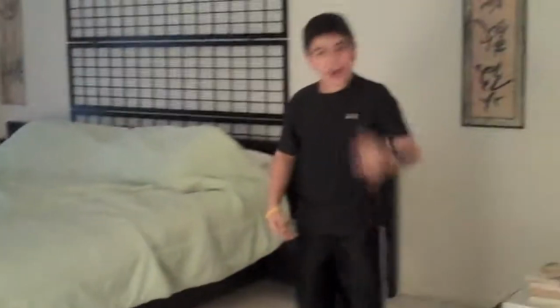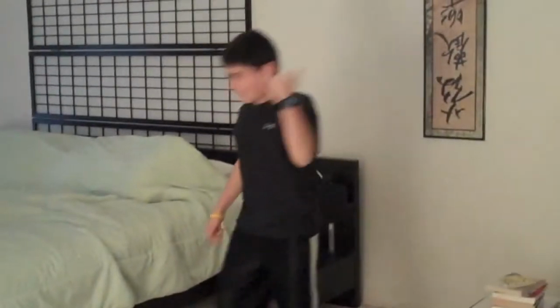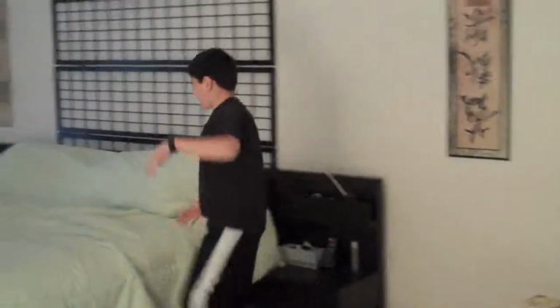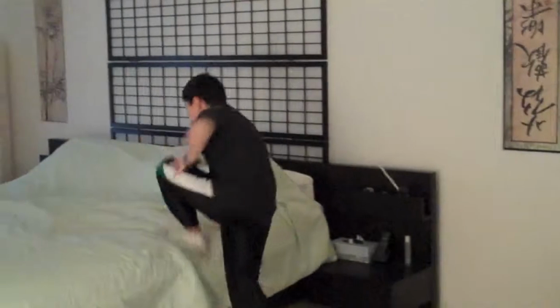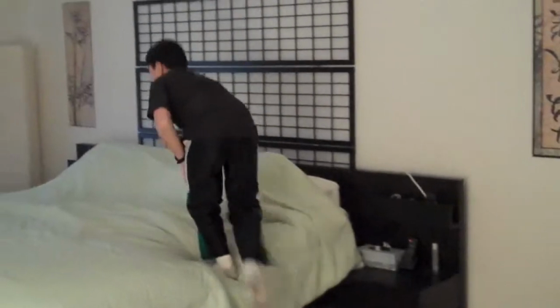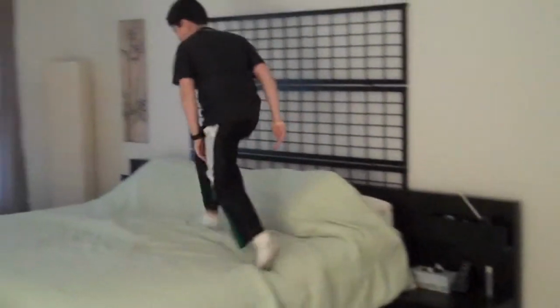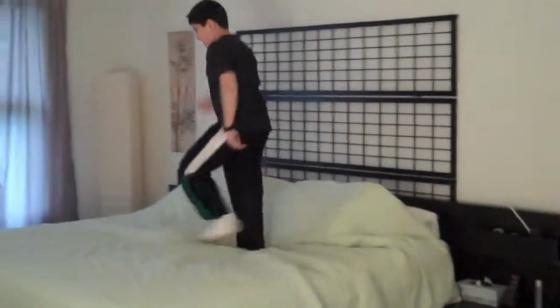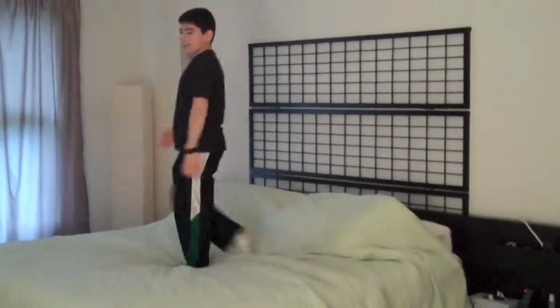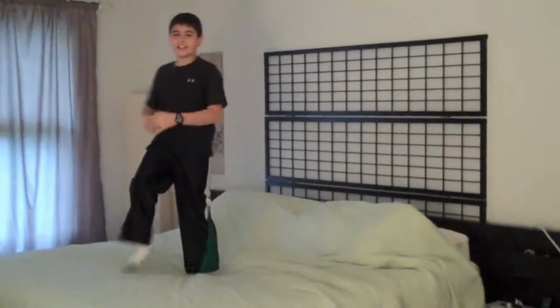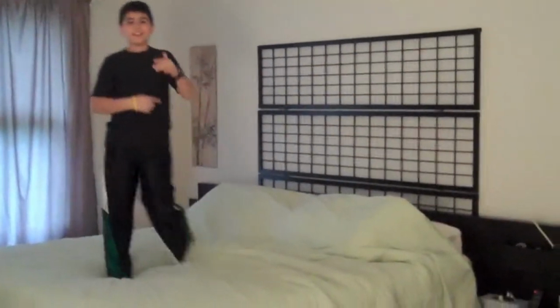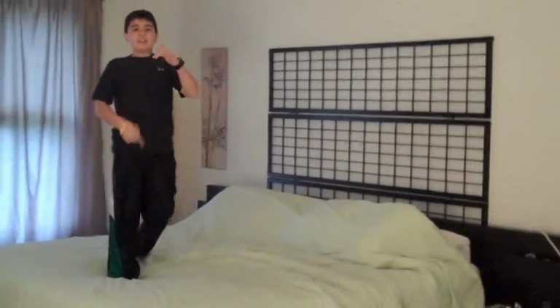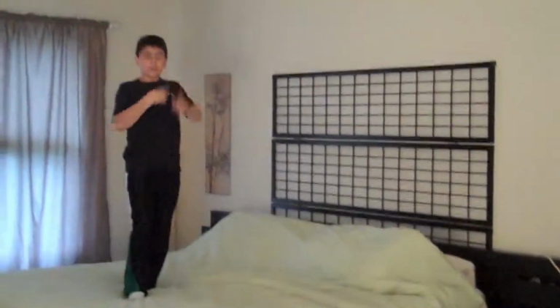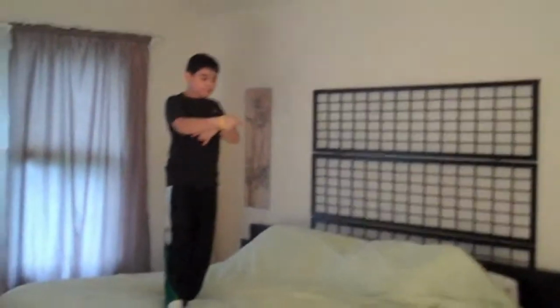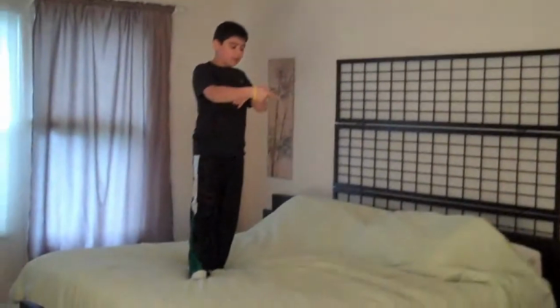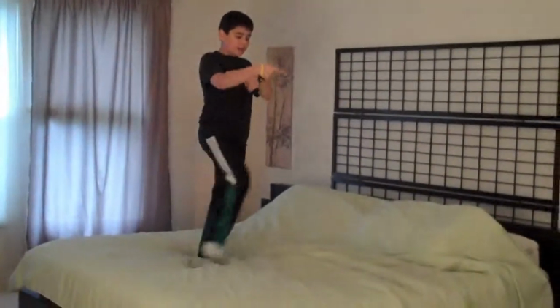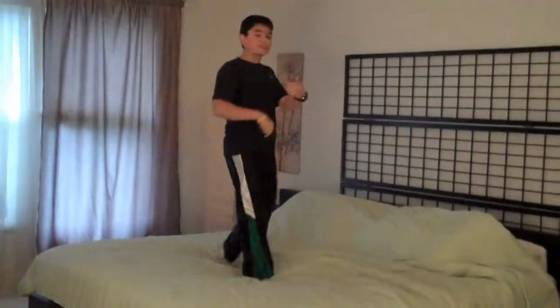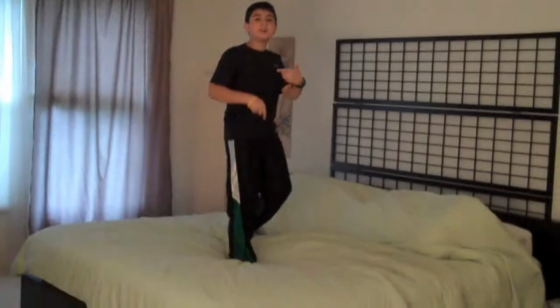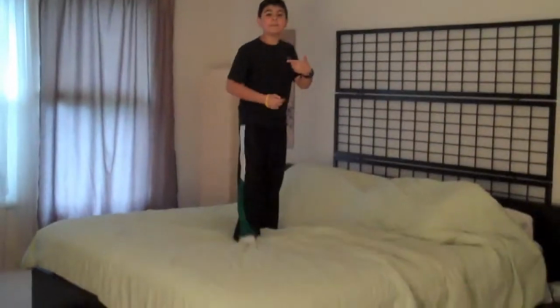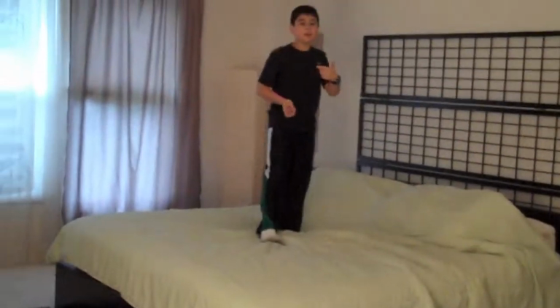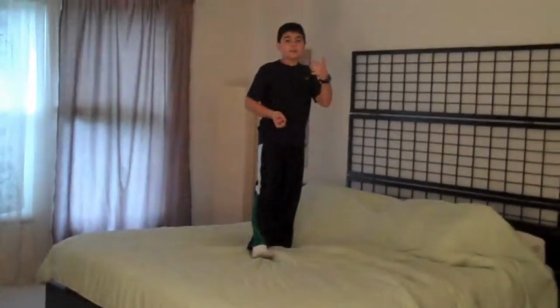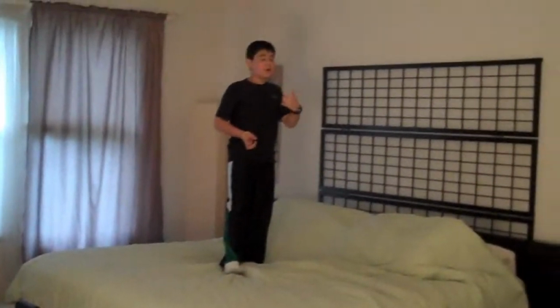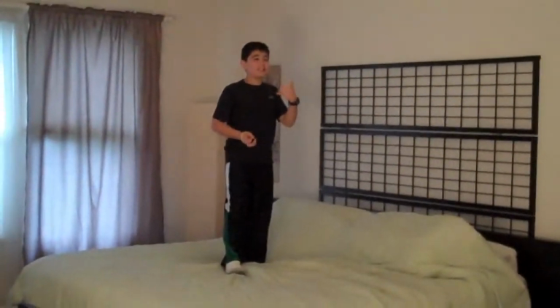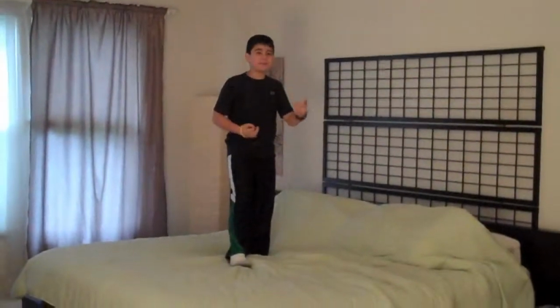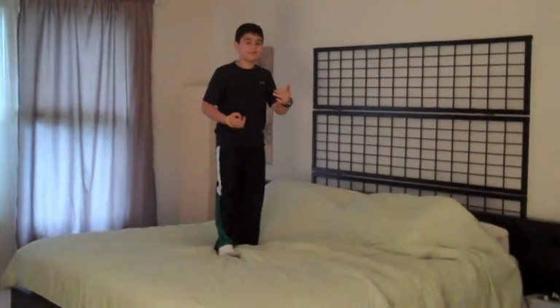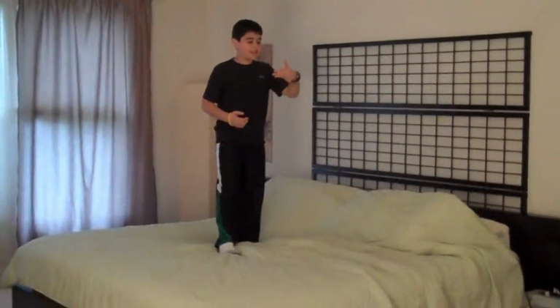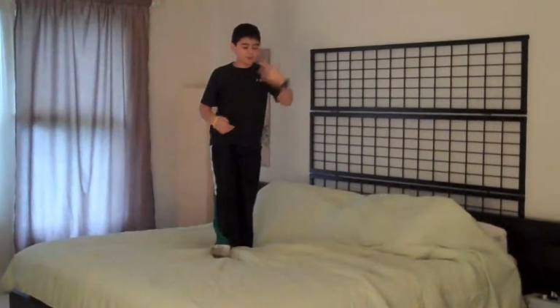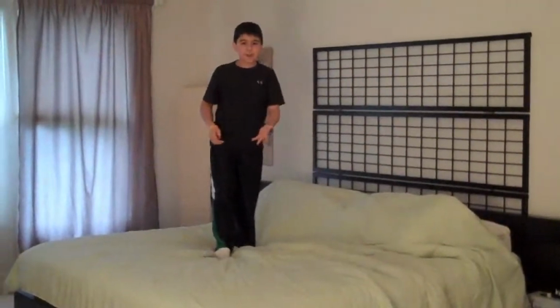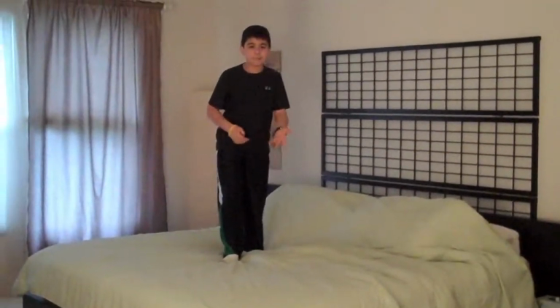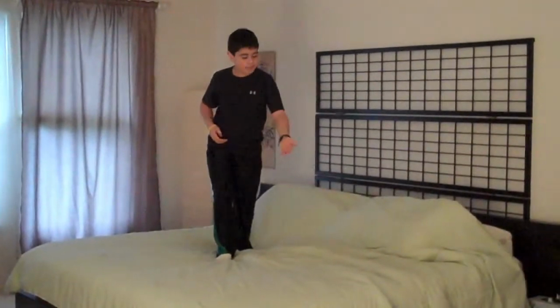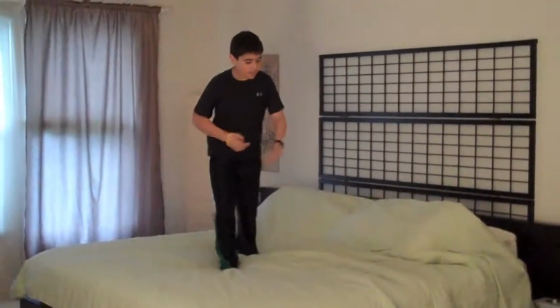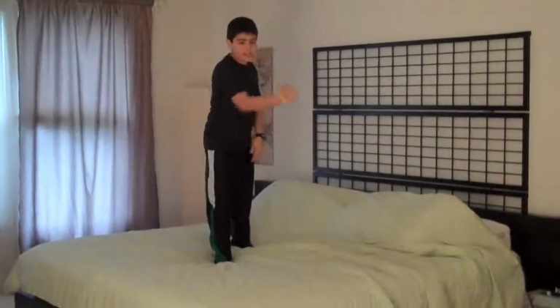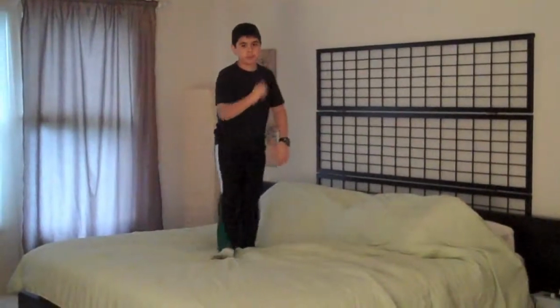The front flip, back somersault. So simple. You do a front flip, you do a back somersault.